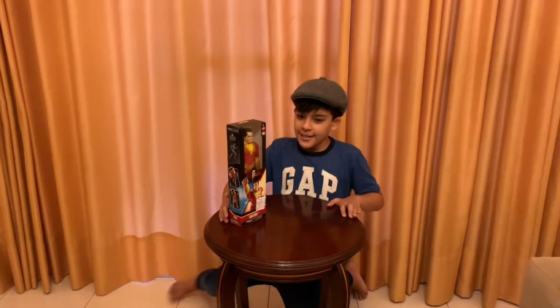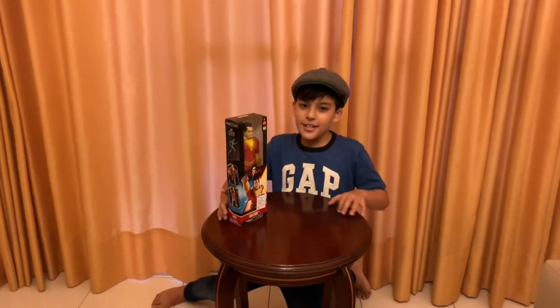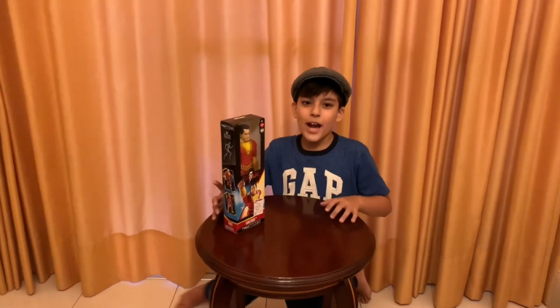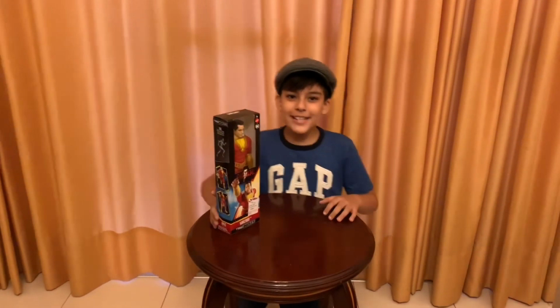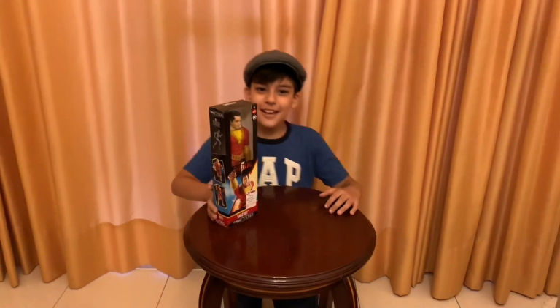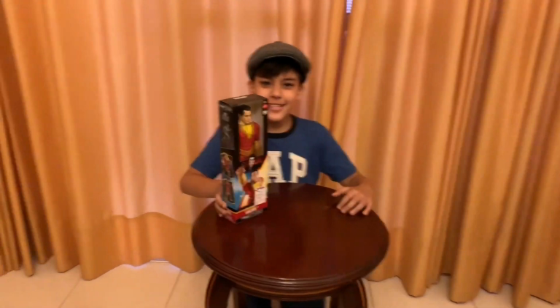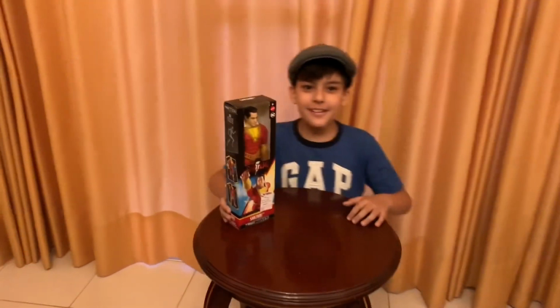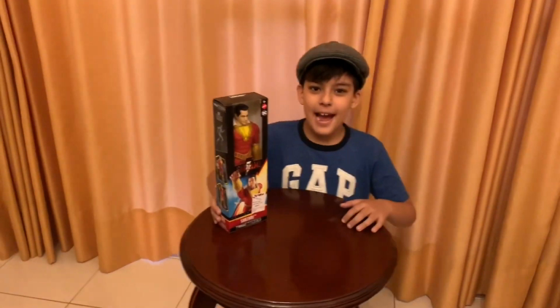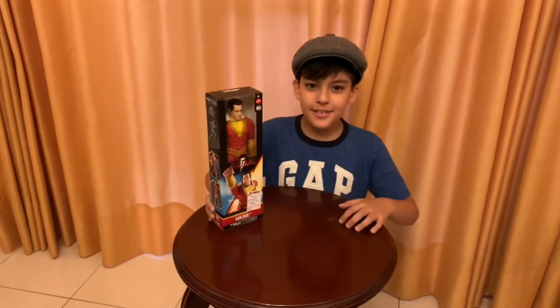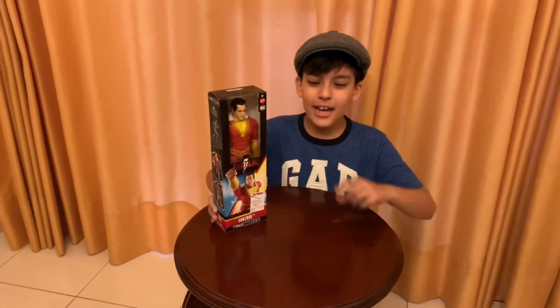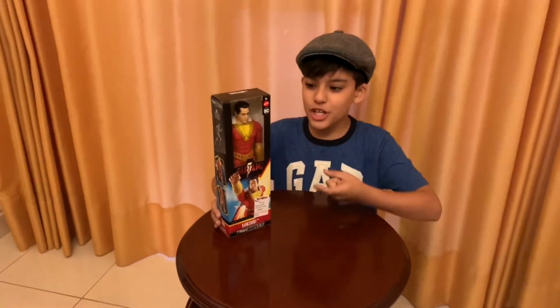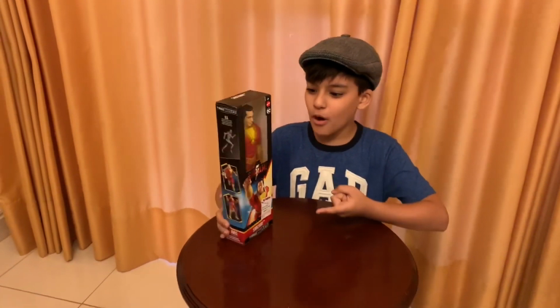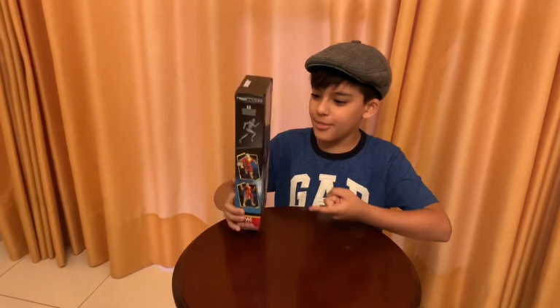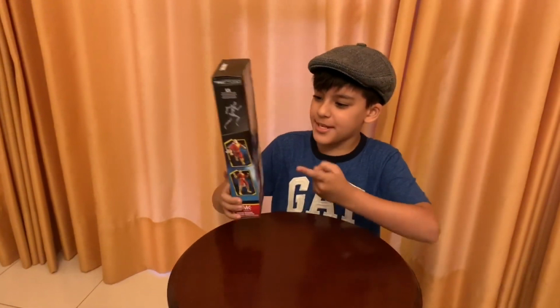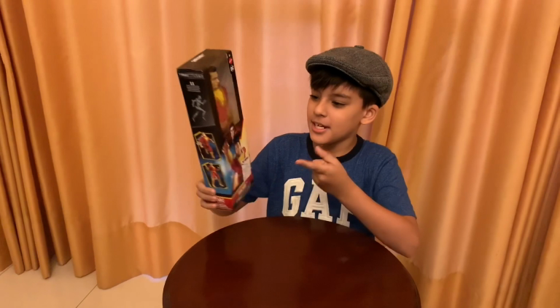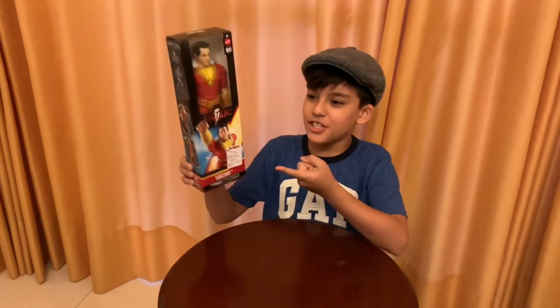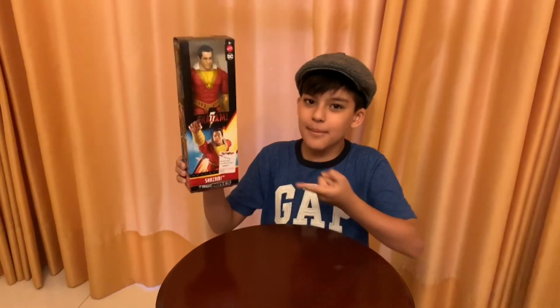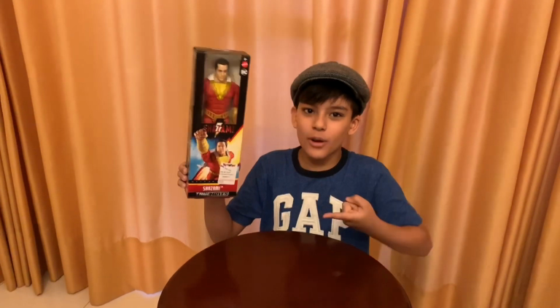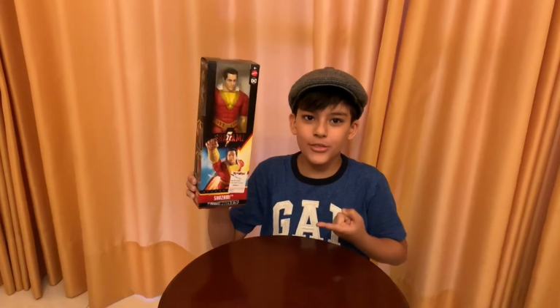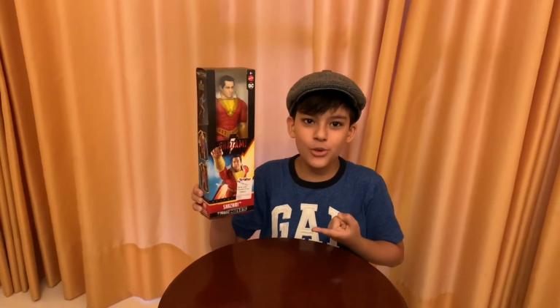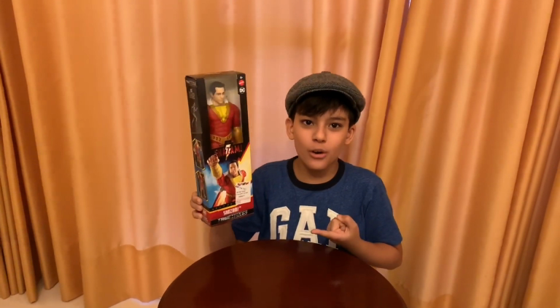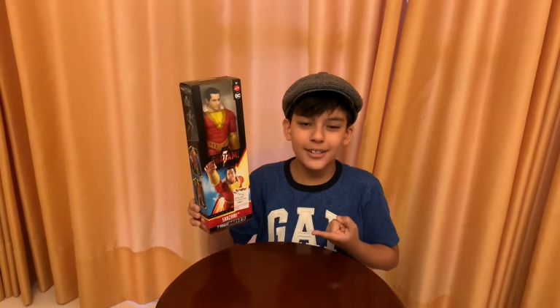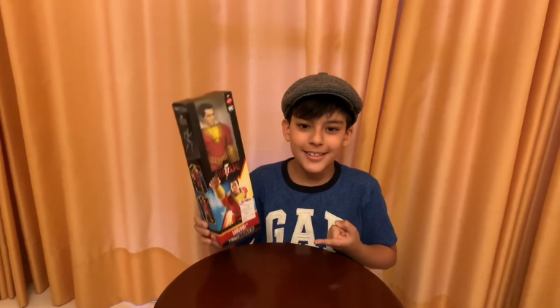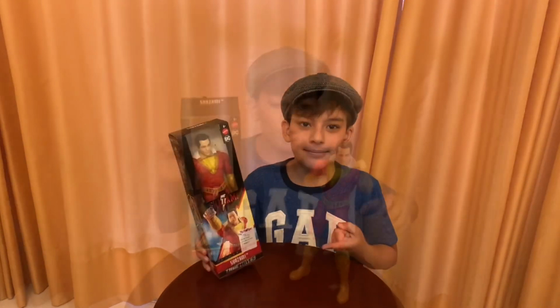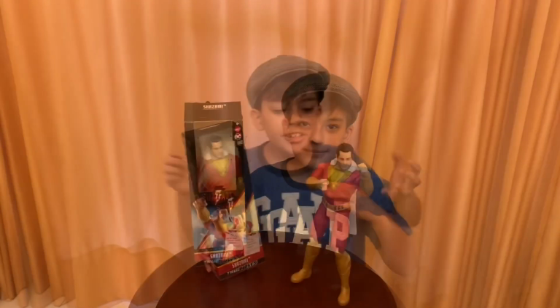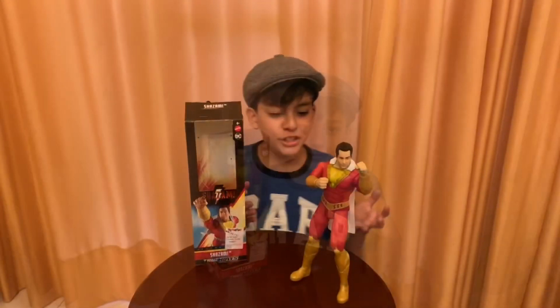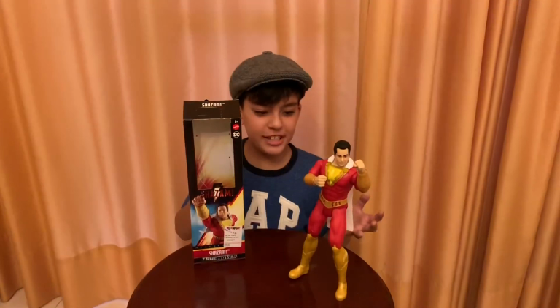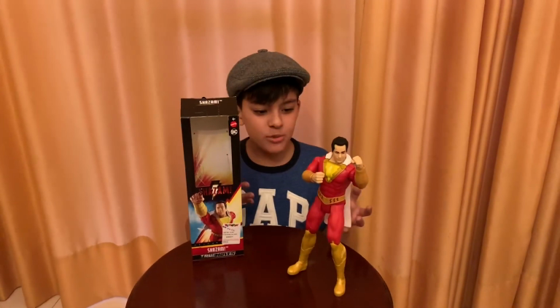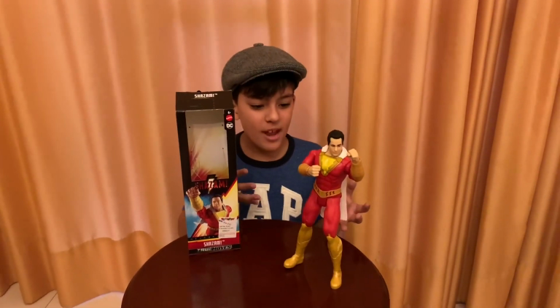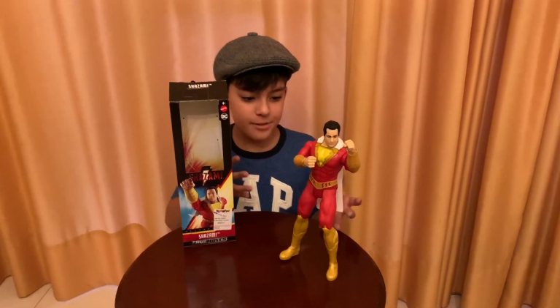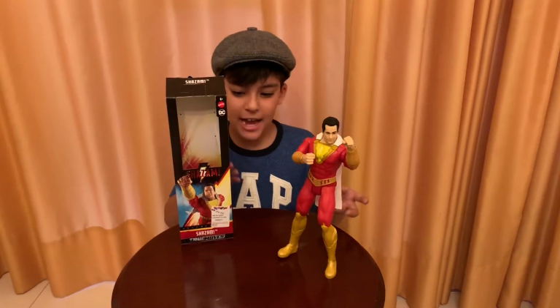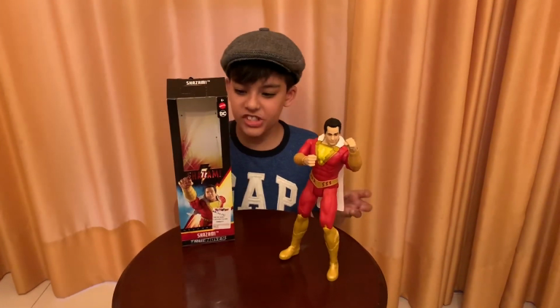Hello guys, Nicholas here and I just bought this Shazam toy at the store. Here's the Shazam toy out of the packaging.